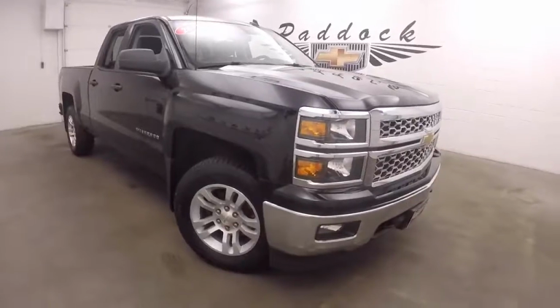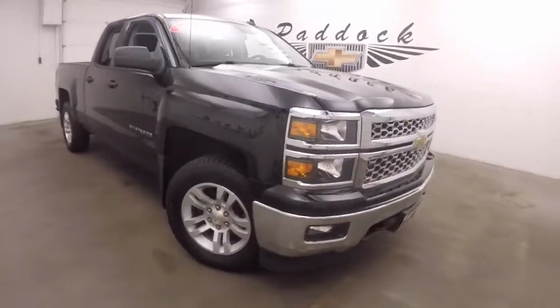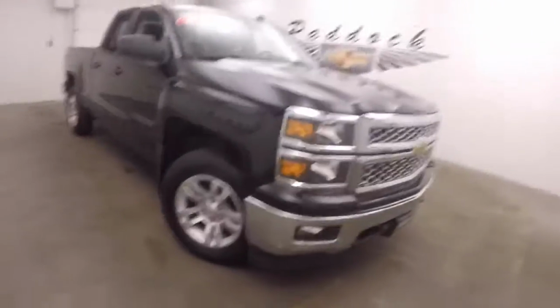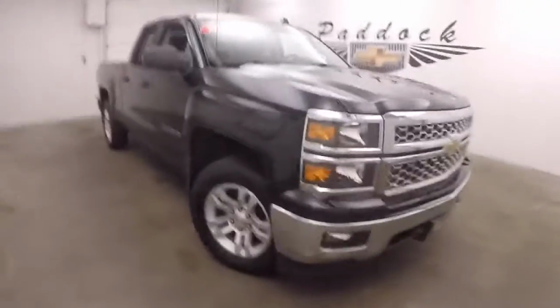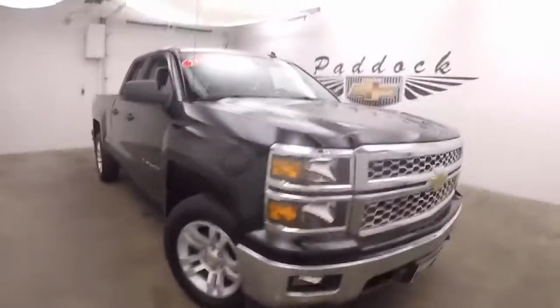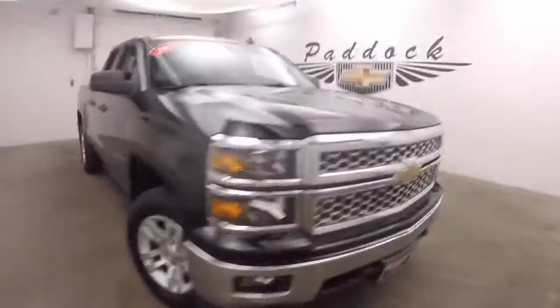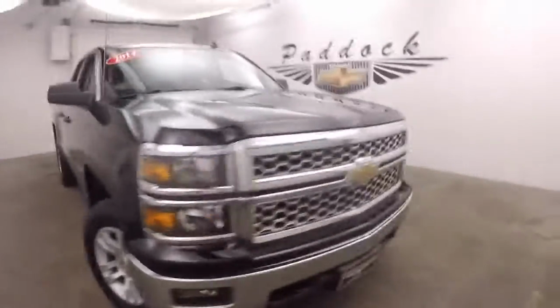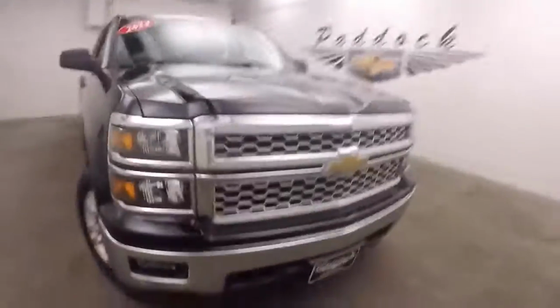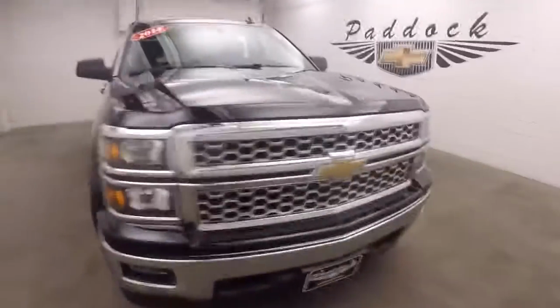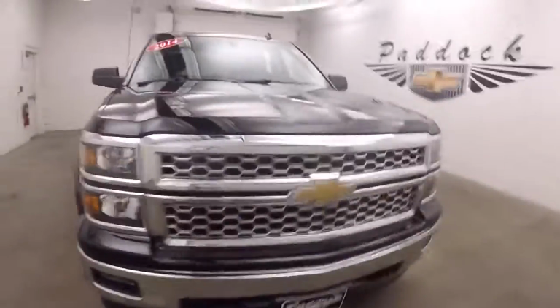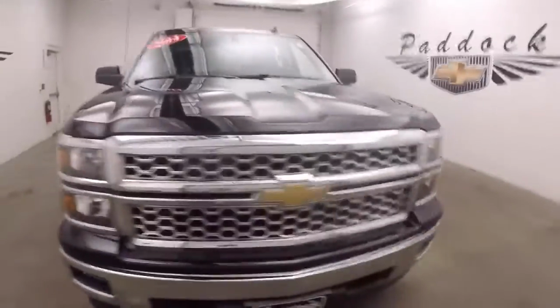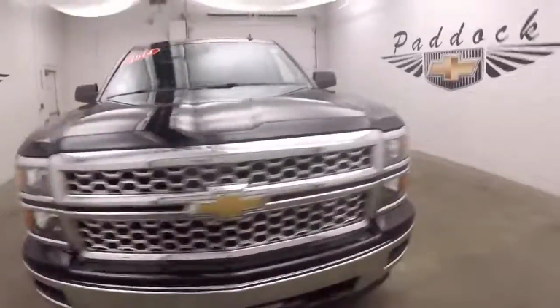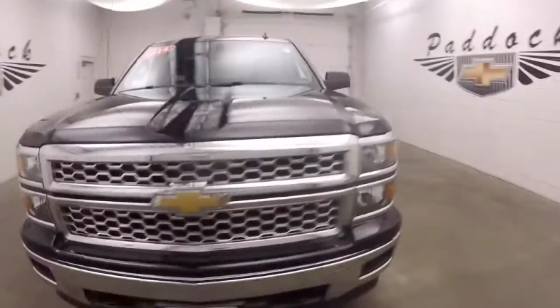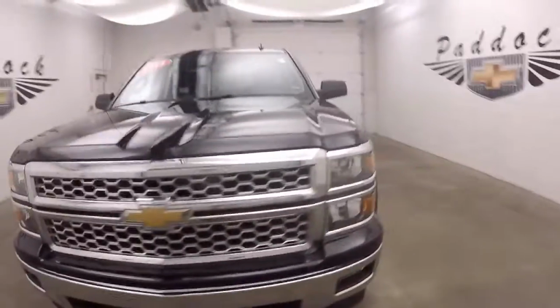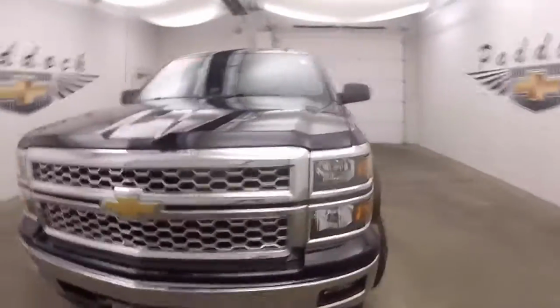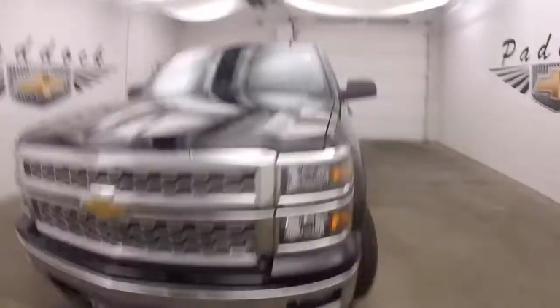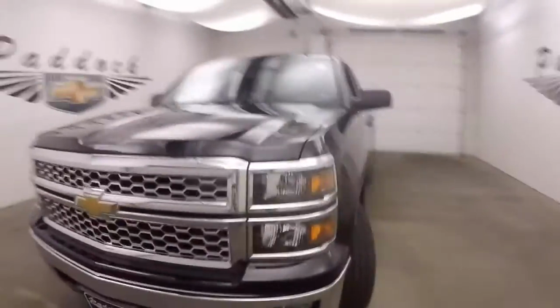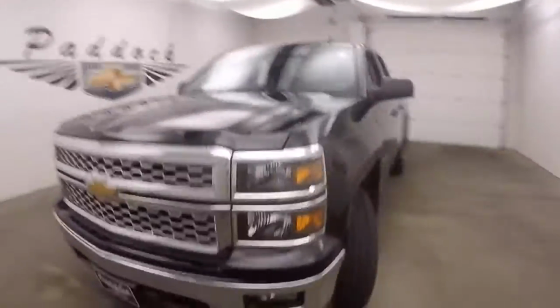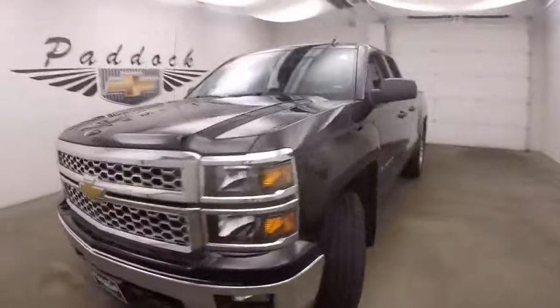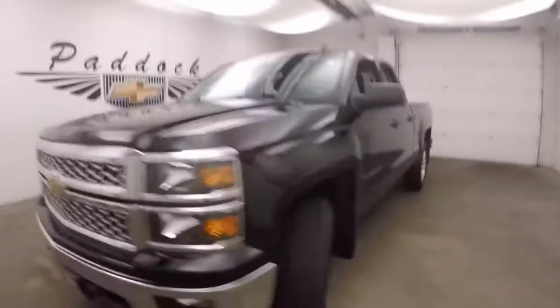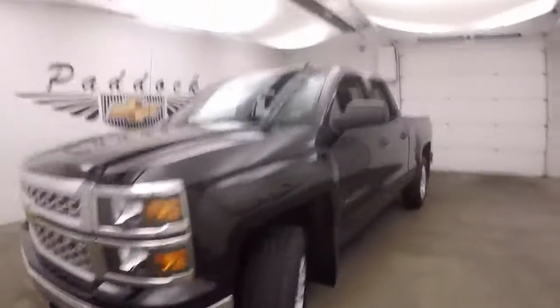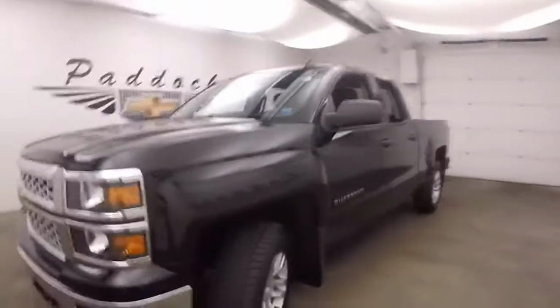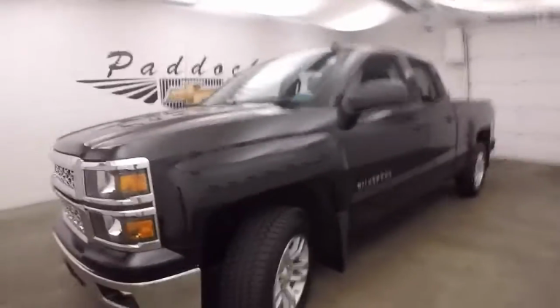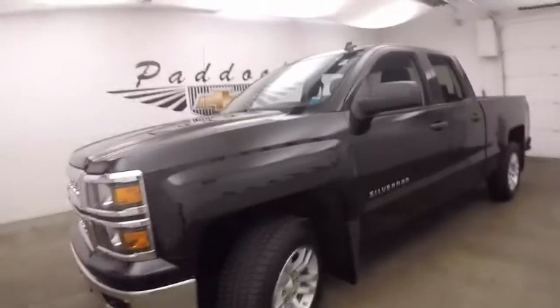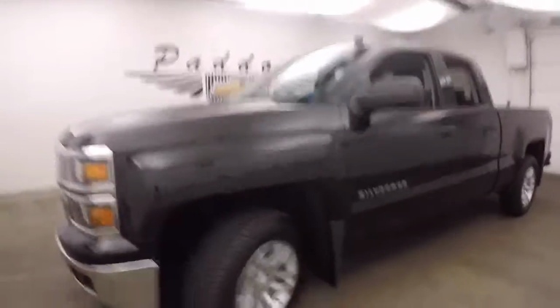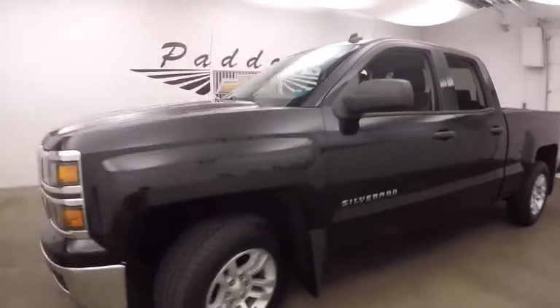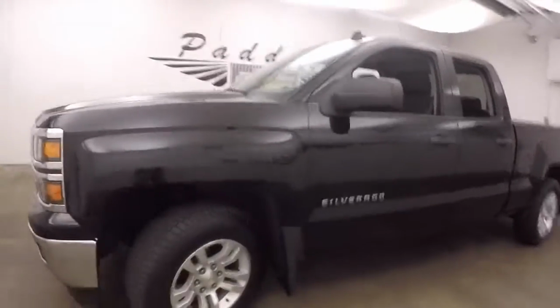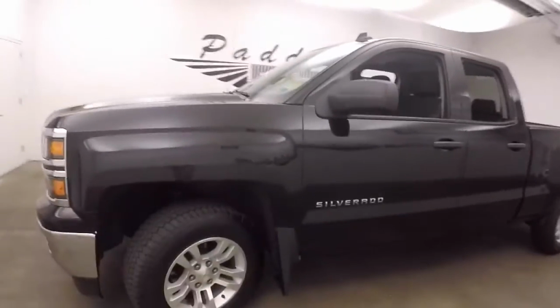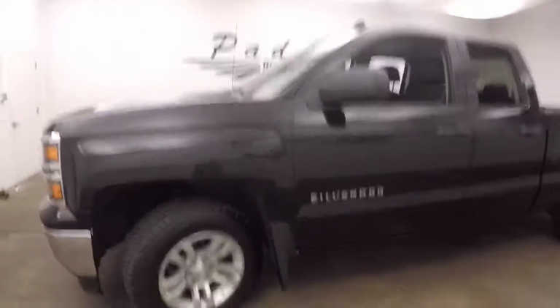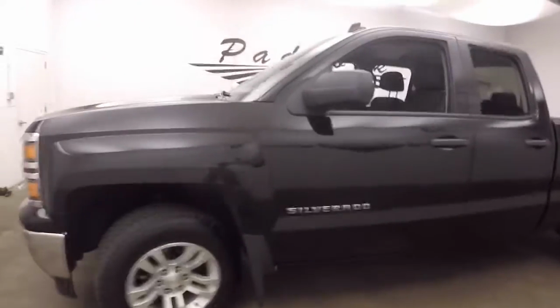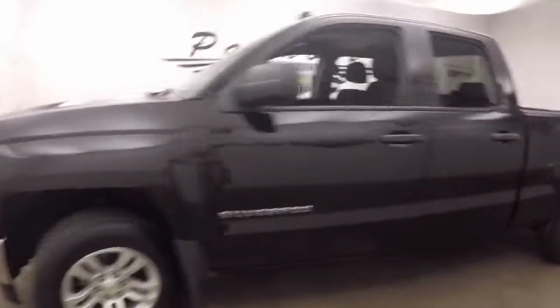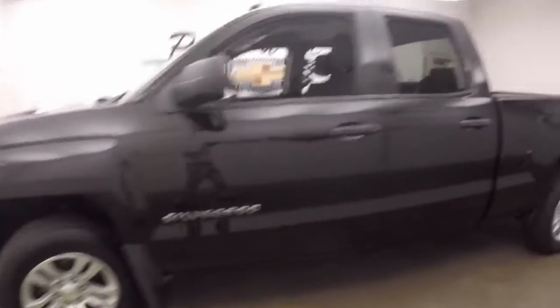2014 Chevy Silverado. Nice black paint, nice chrome front grille. Alloy wheels are in great shape. Good tires.